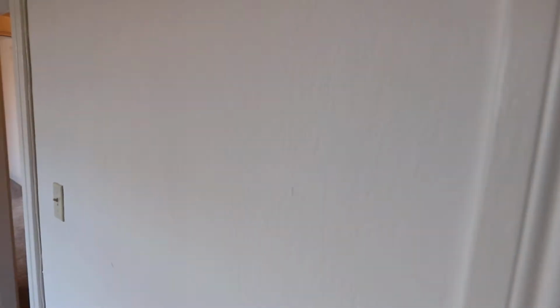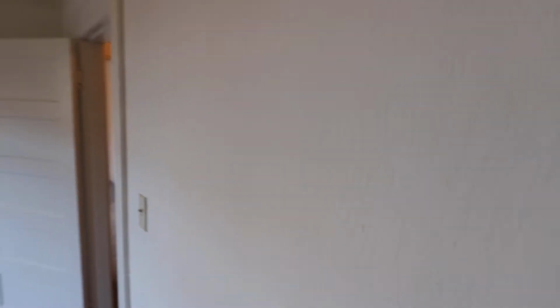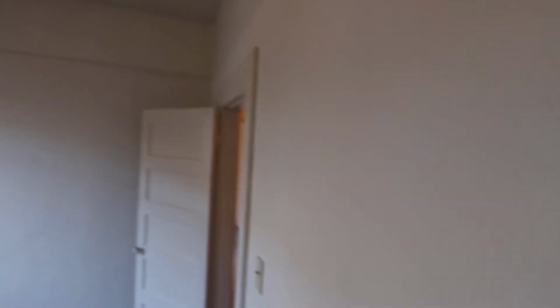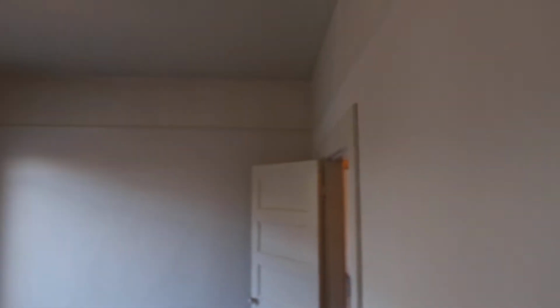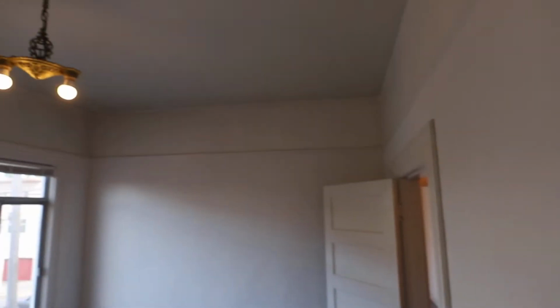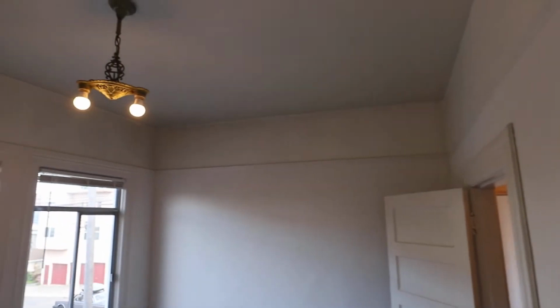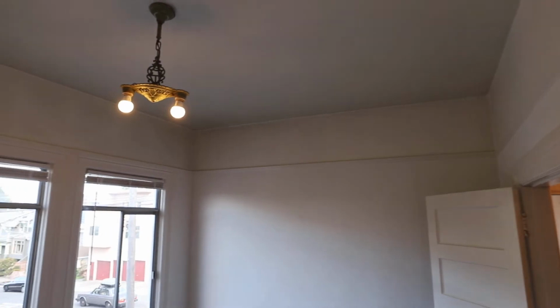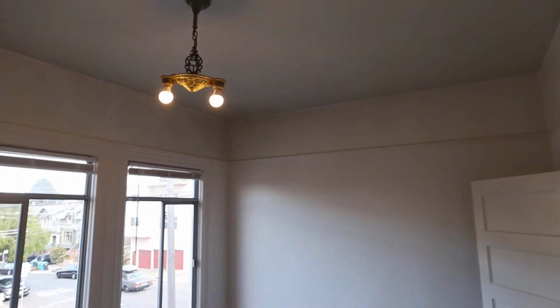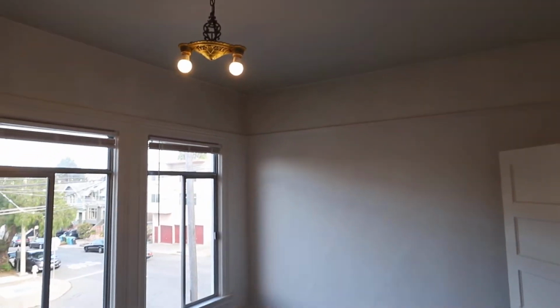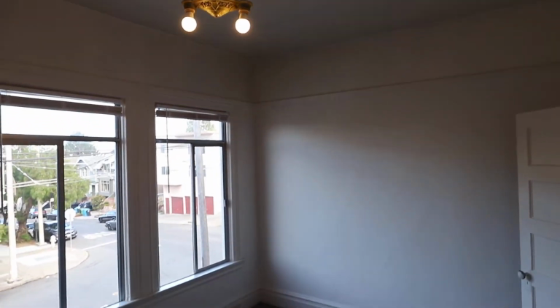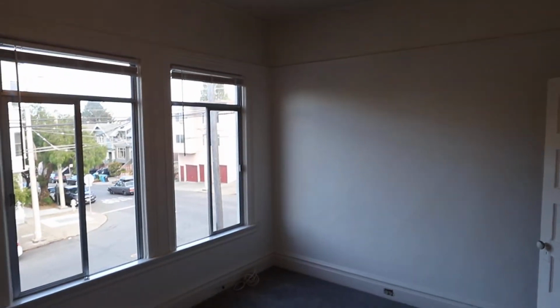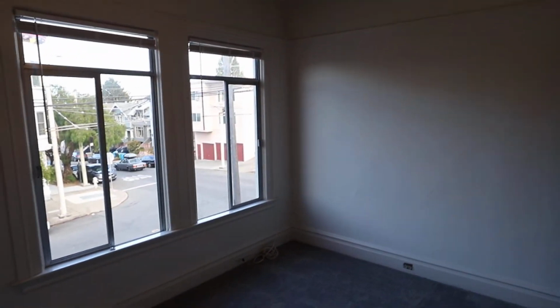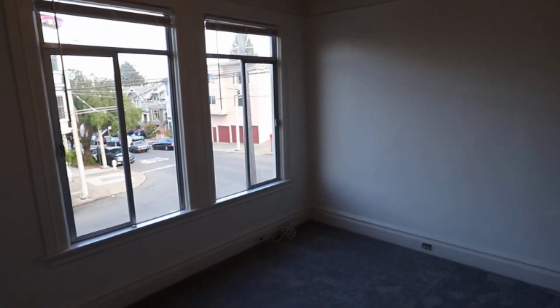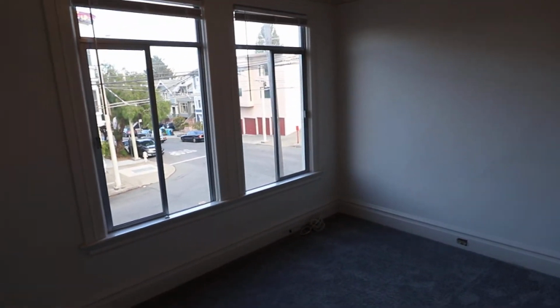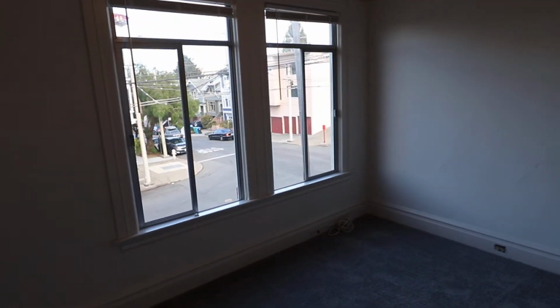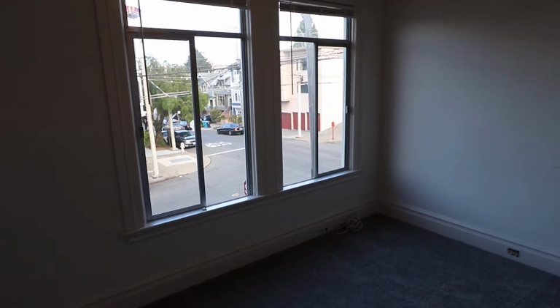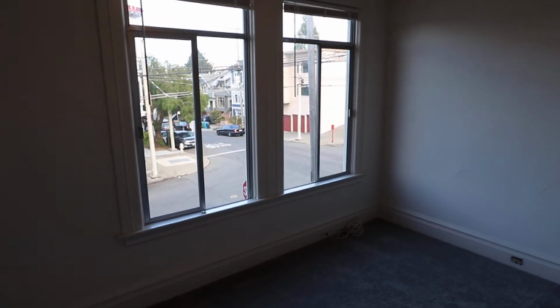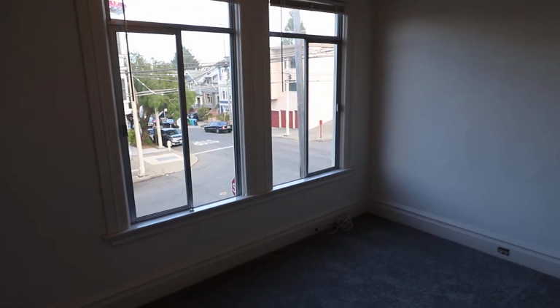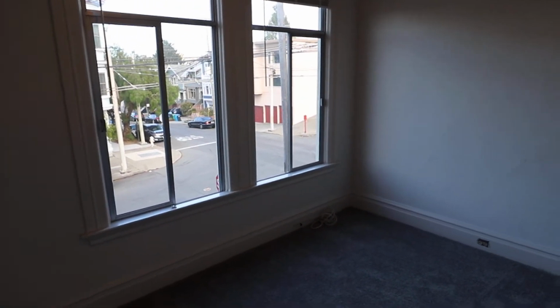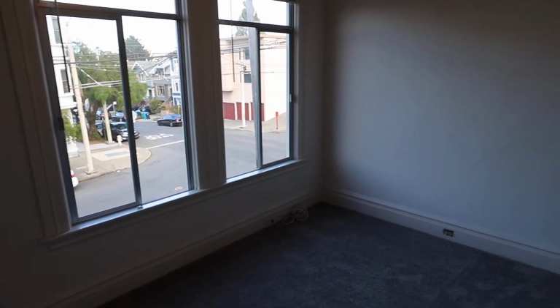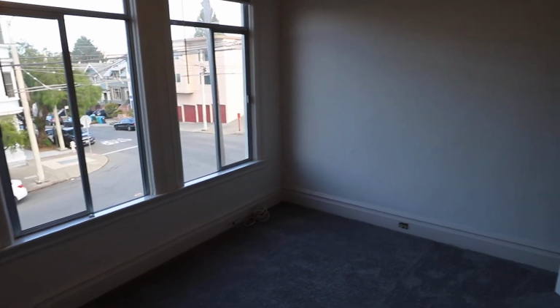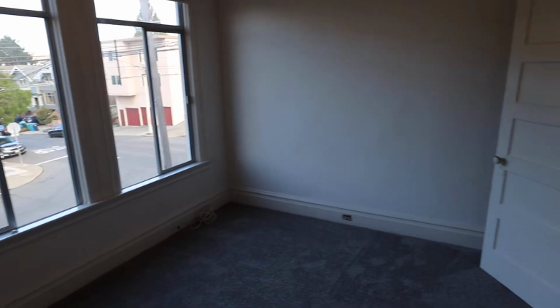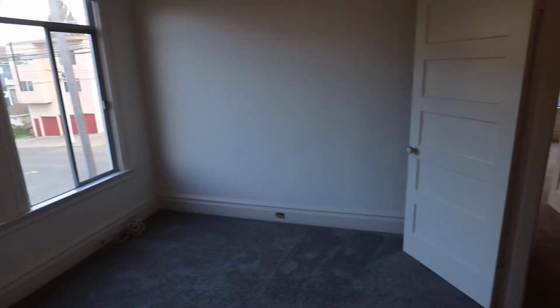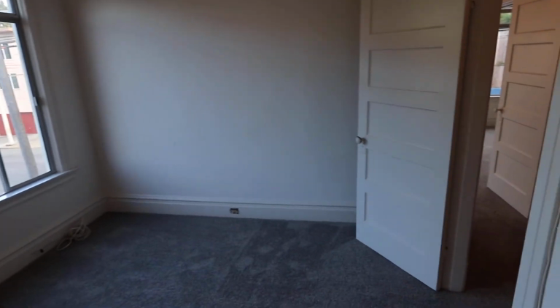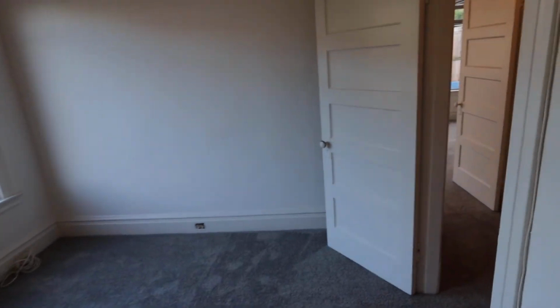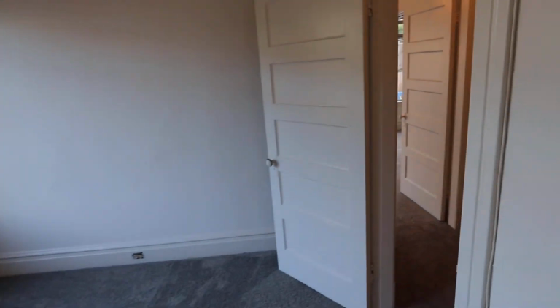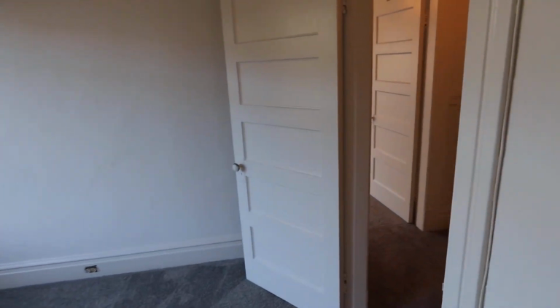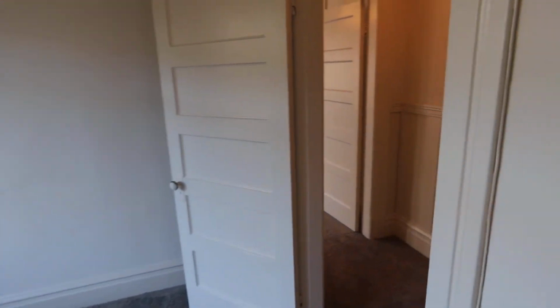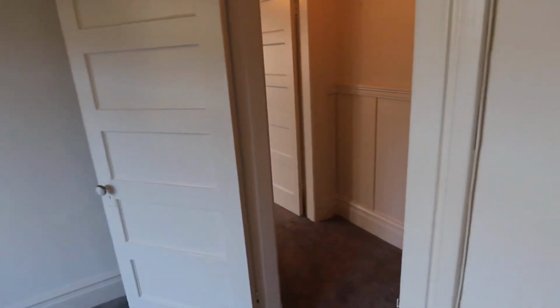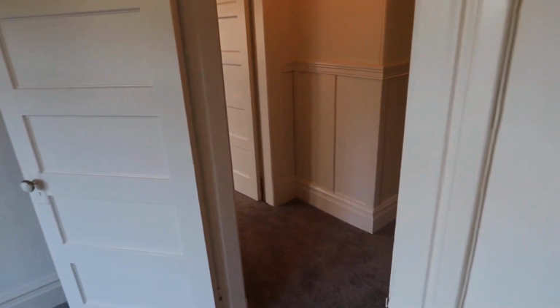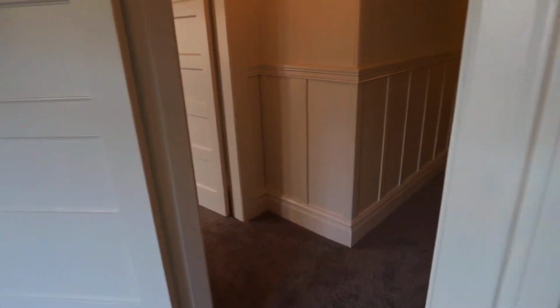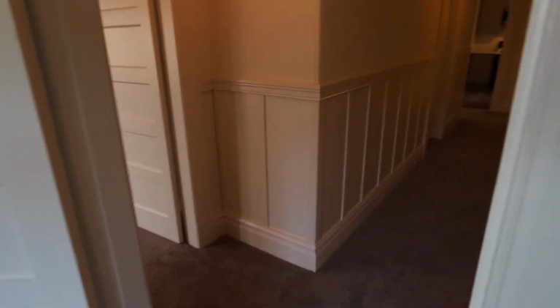Nice high ceilings. Very spacious feel. This is facing east so you get a lot of morning light in this room and also the living room.